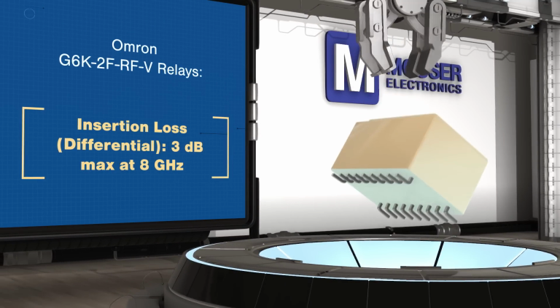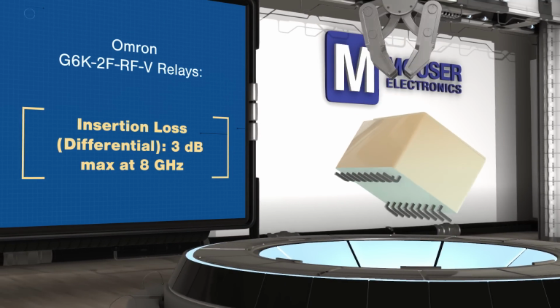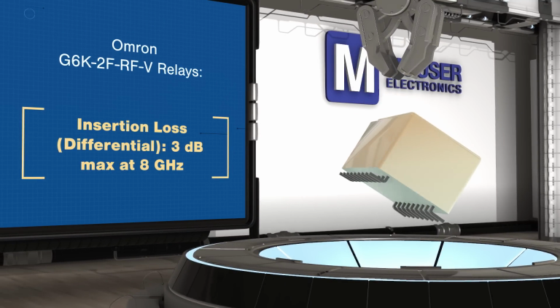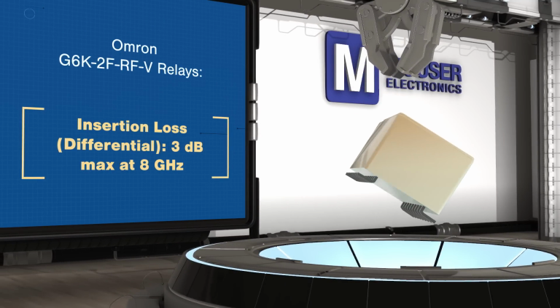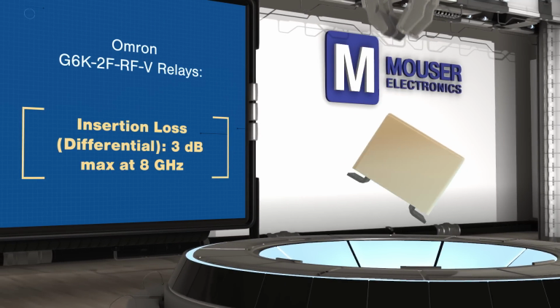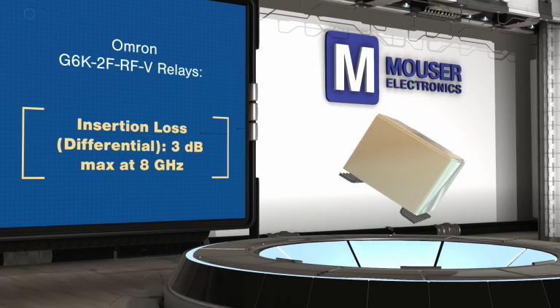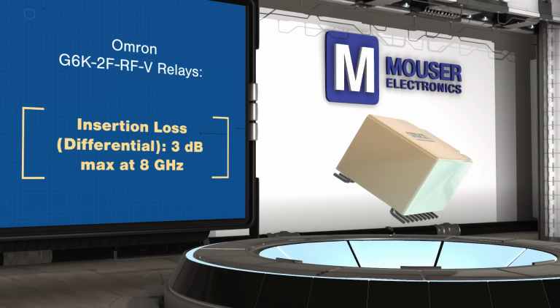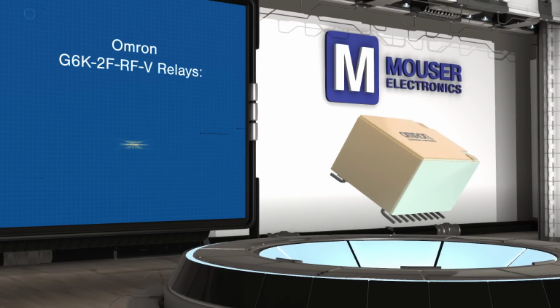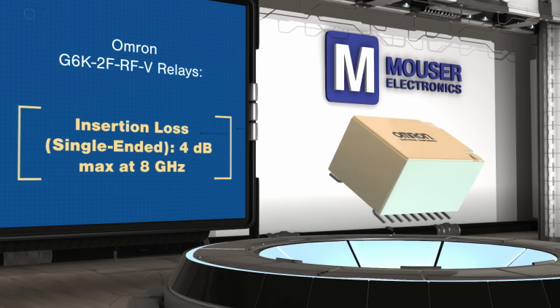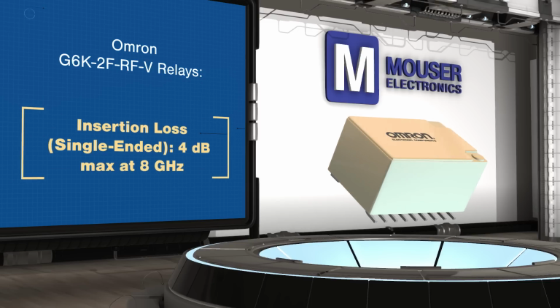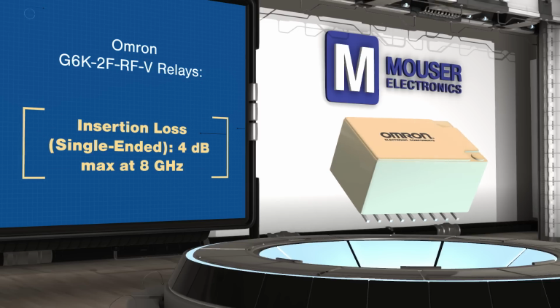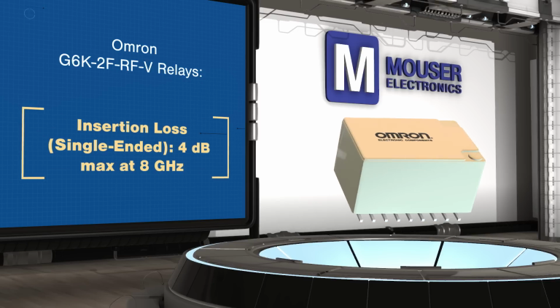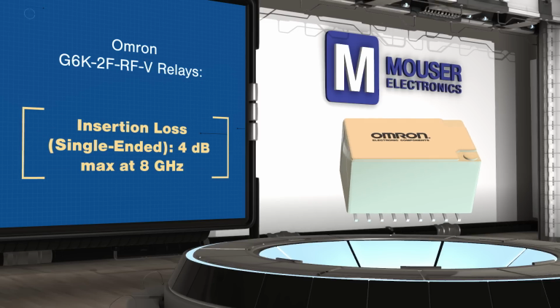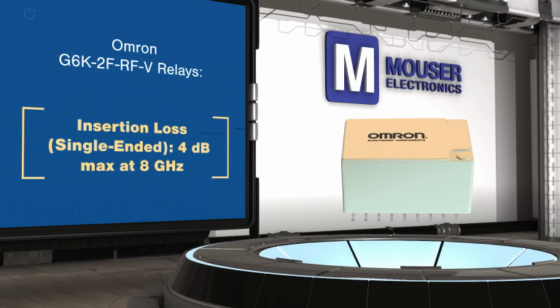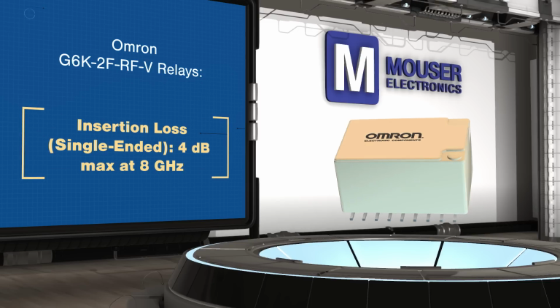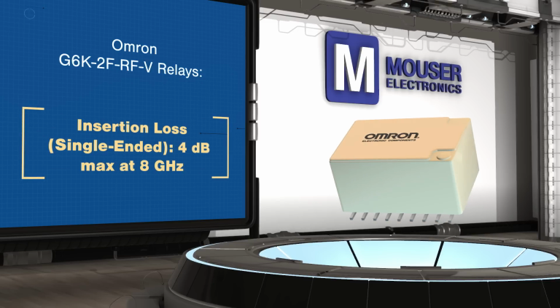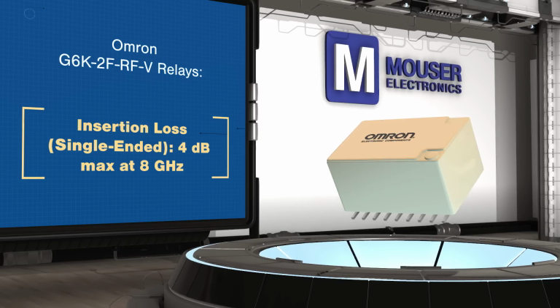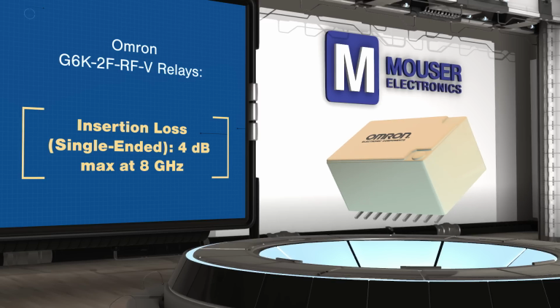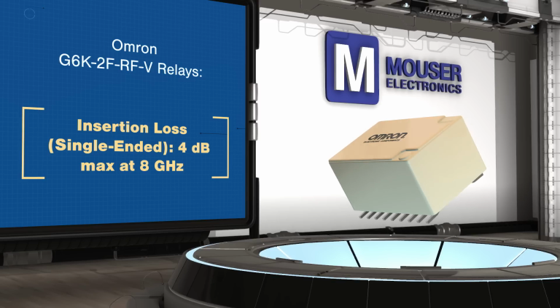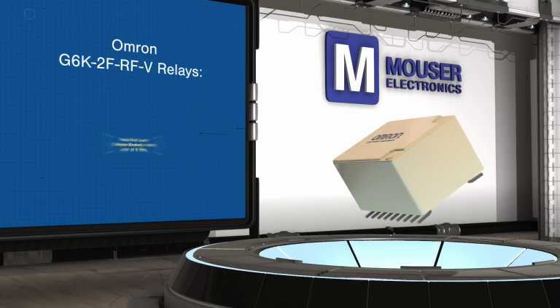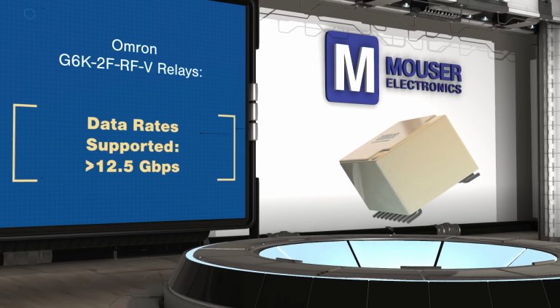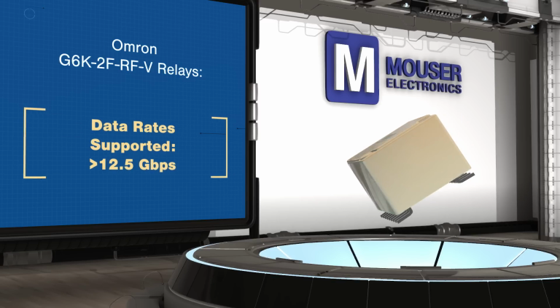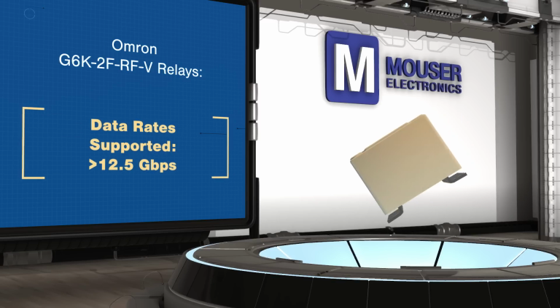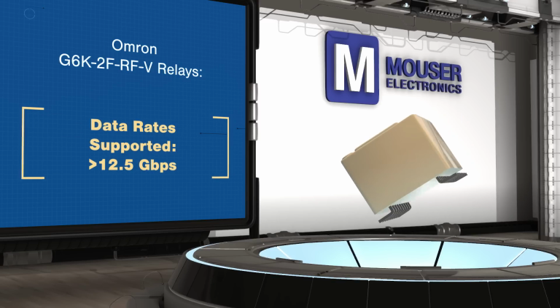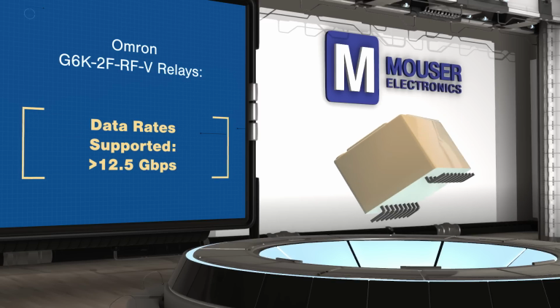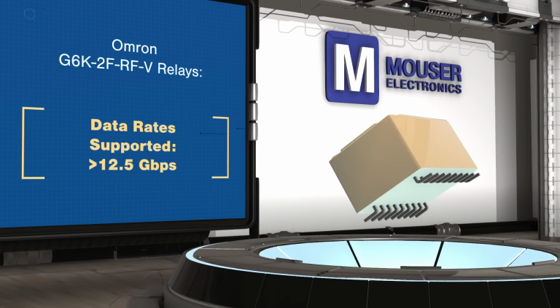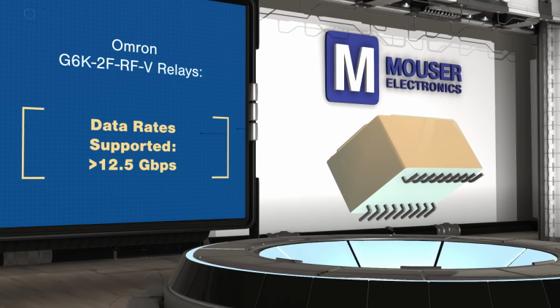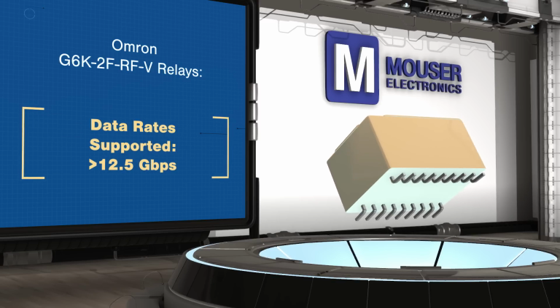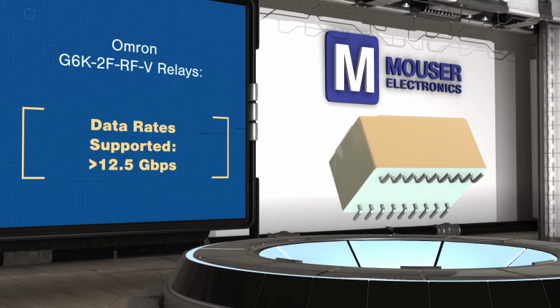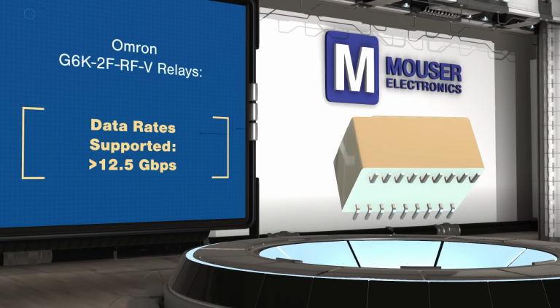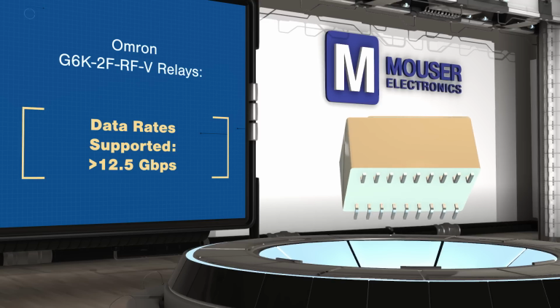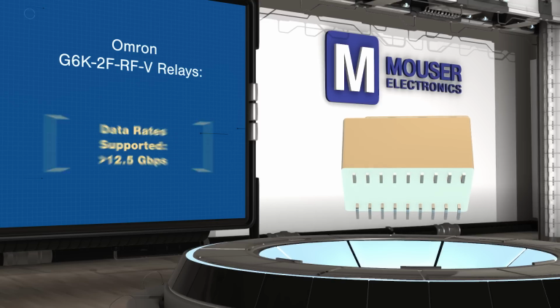G6K-2F-RFV relays have a rated load of 1 Watt with a 1.2 max VSWR. The DPDT configuration enables switching the common terminal between two pairs of high-speed differential signals with tightly matched performance between the normally open and normally closed contacts.